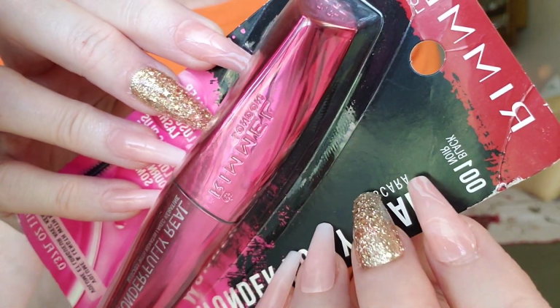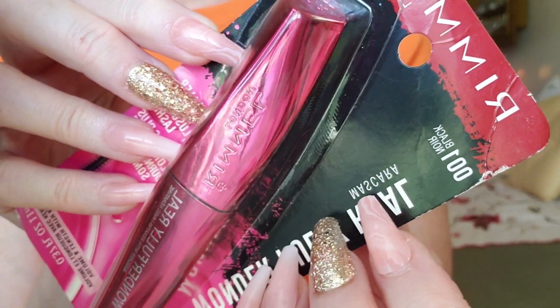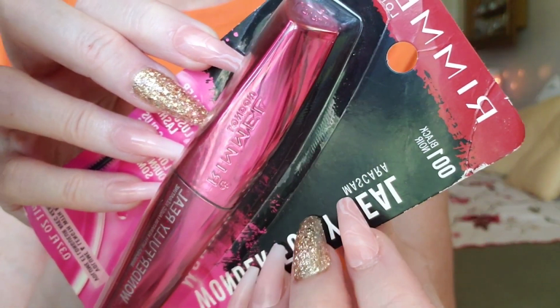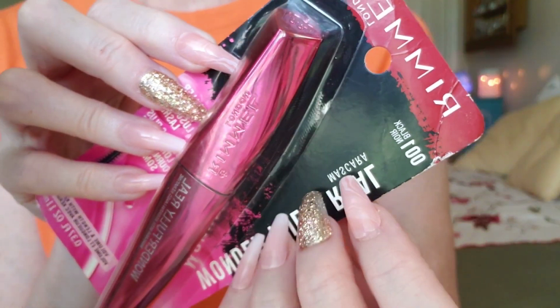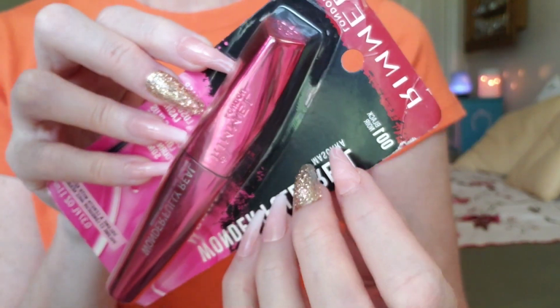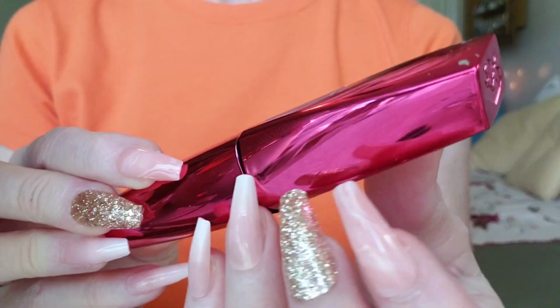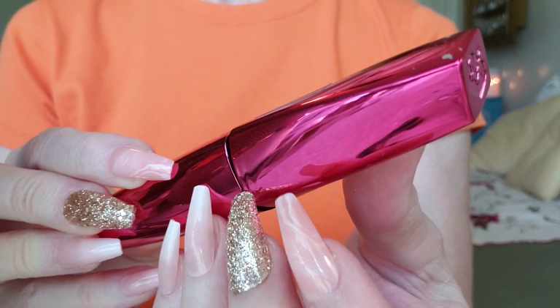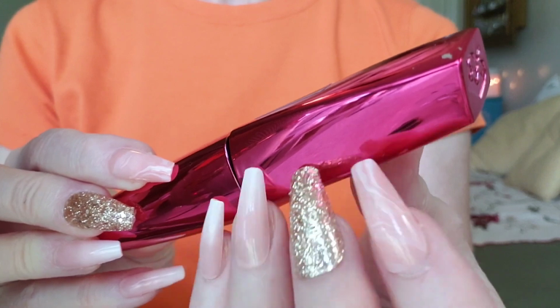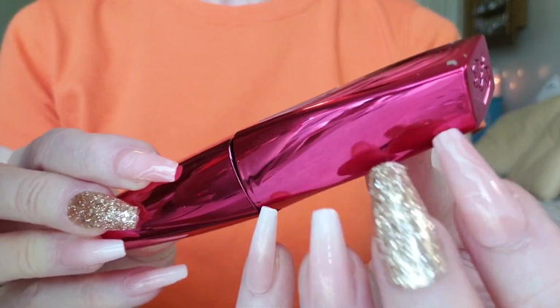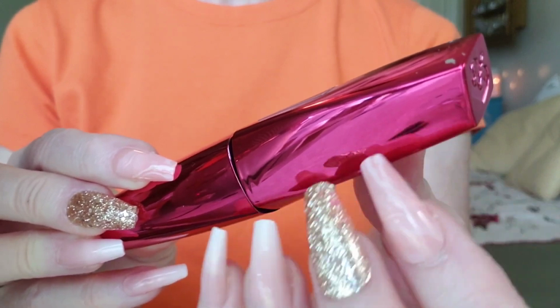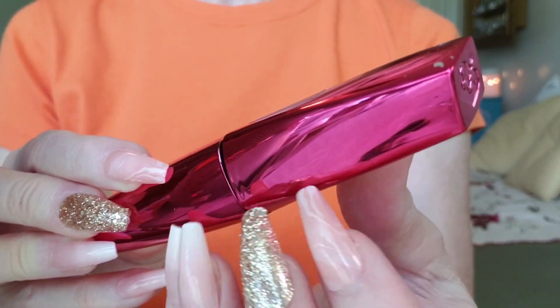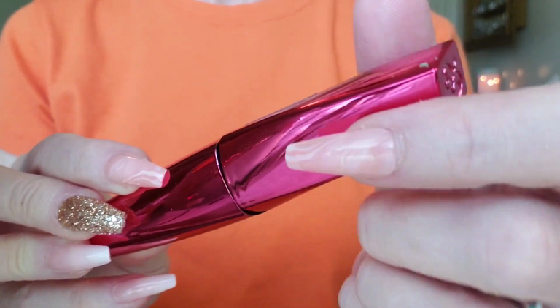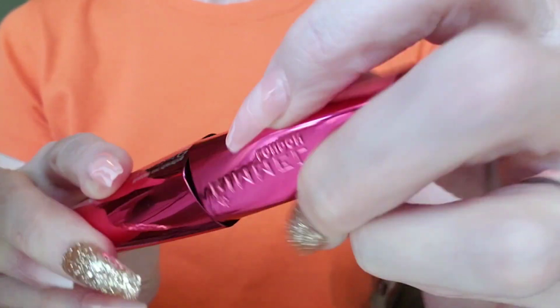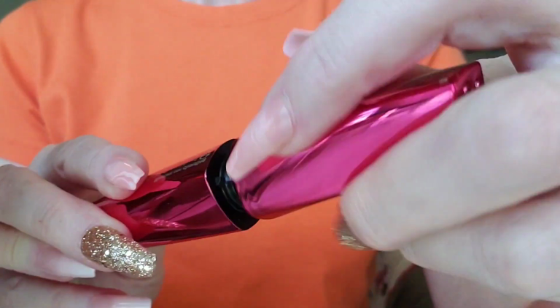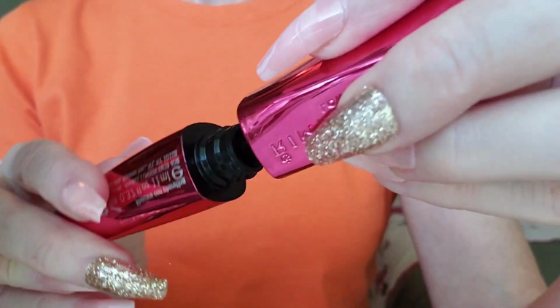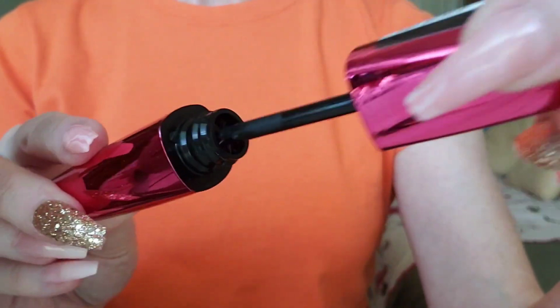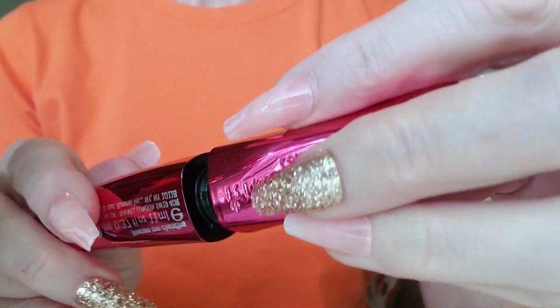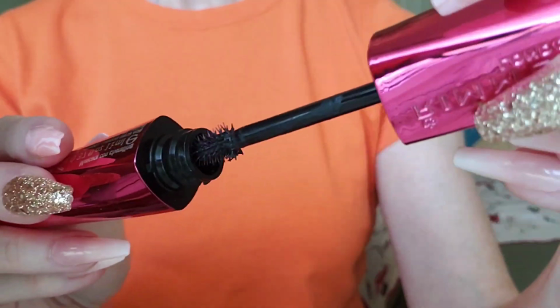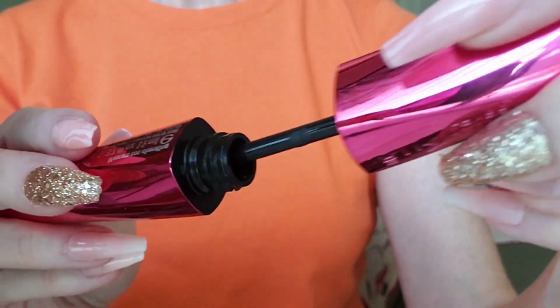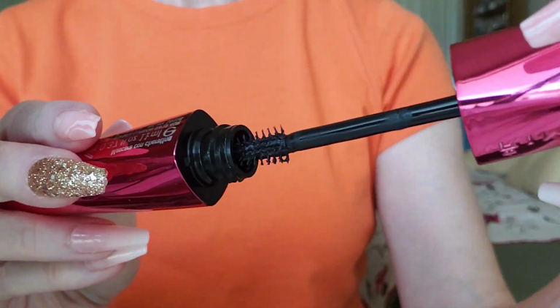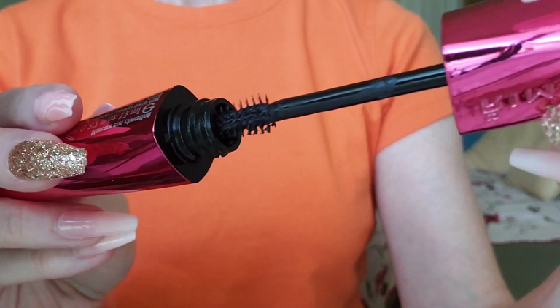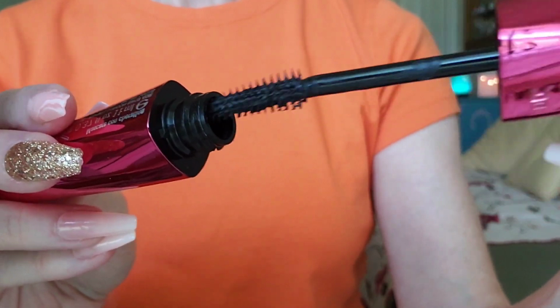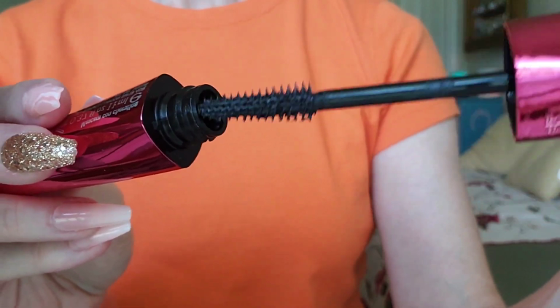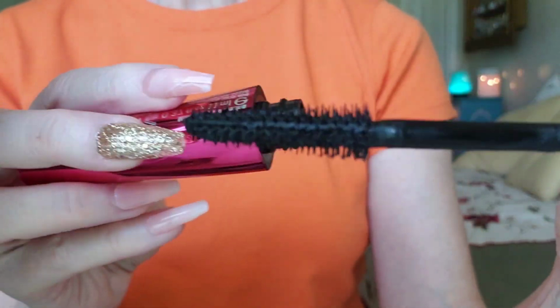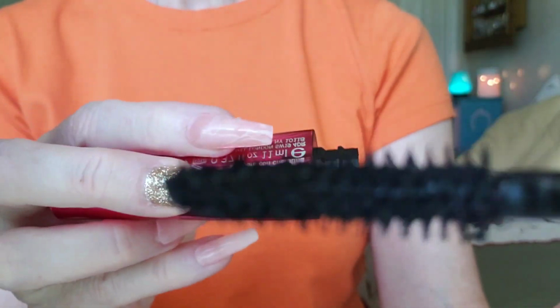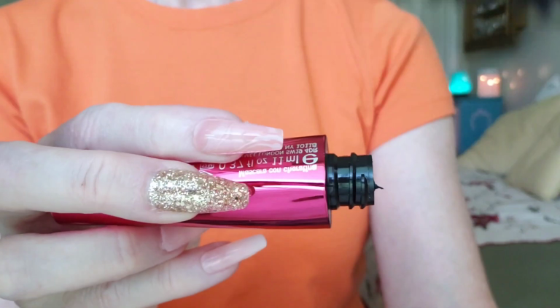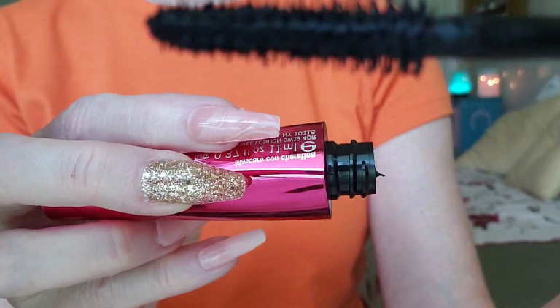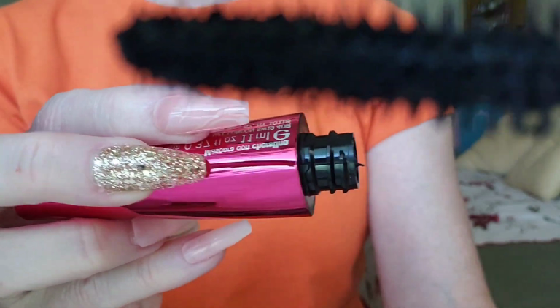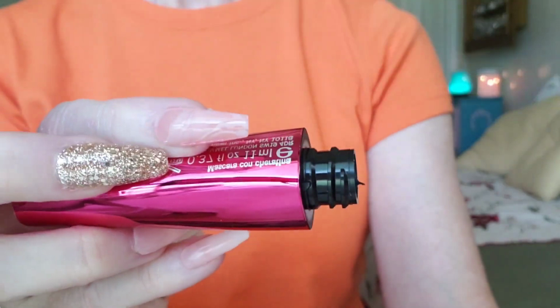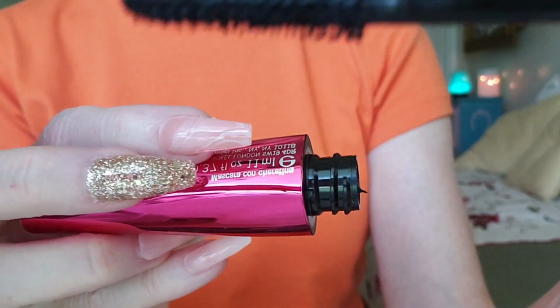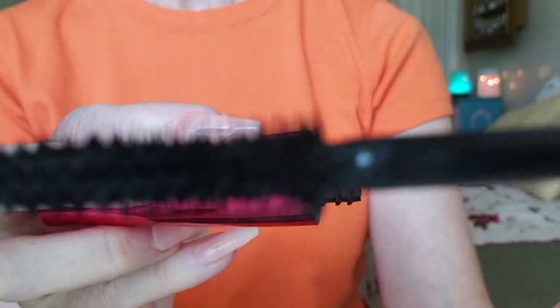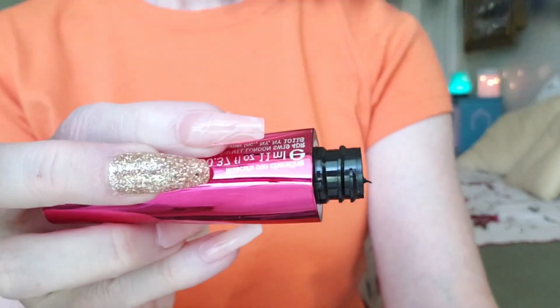I have this brand new mascara I wanna try on you. I know the package is really cool, I love the pink. But let's see how it works. Blink, blink, blink.